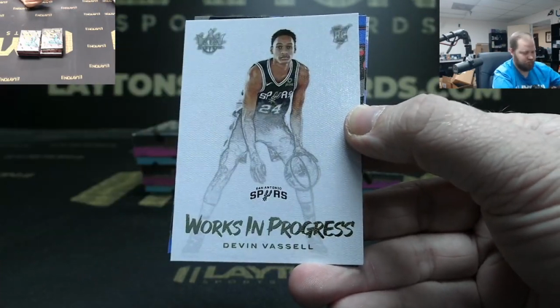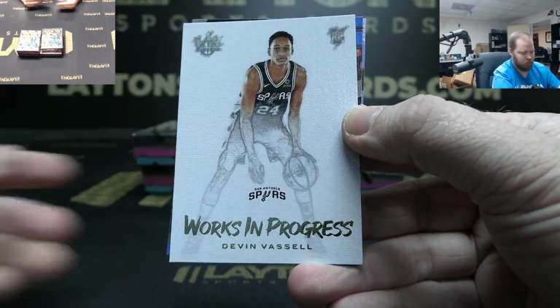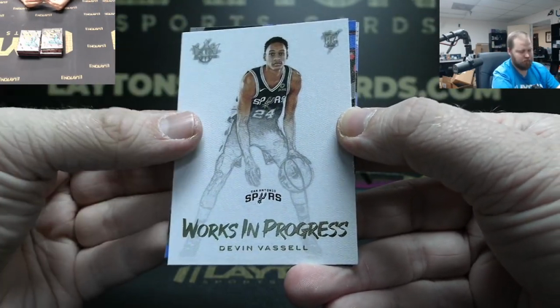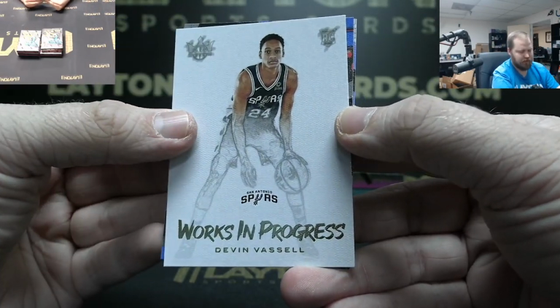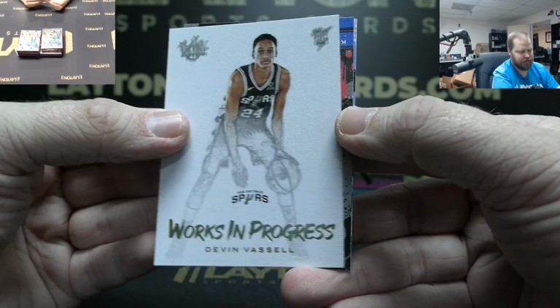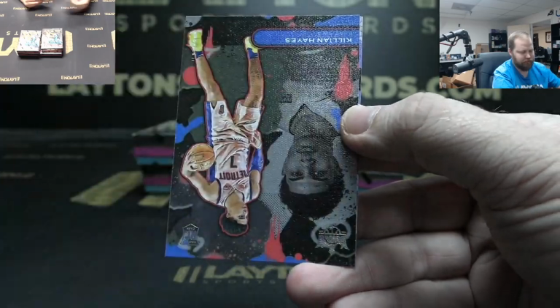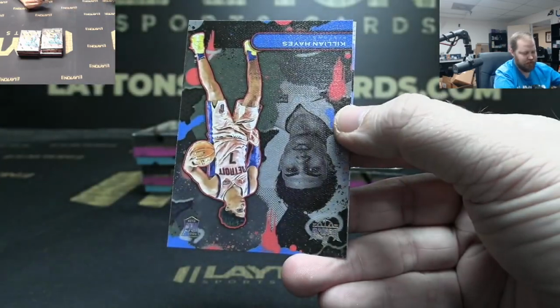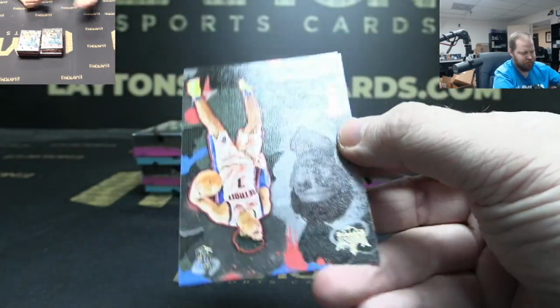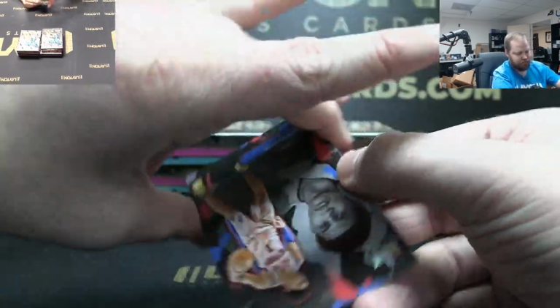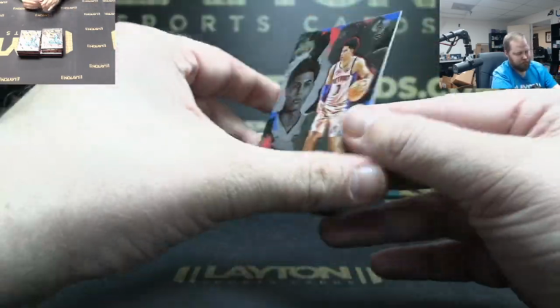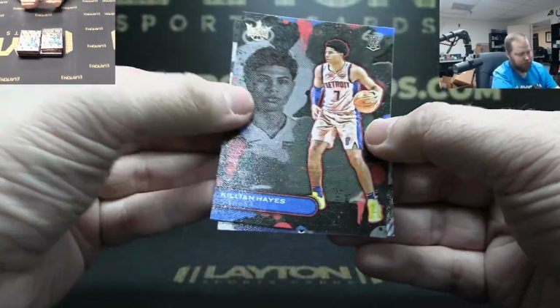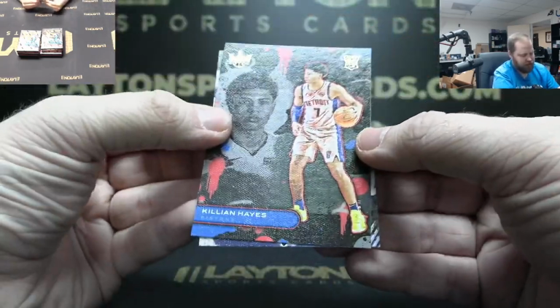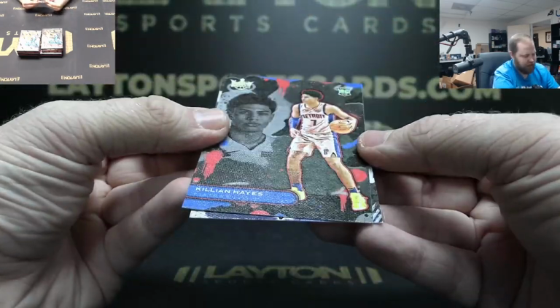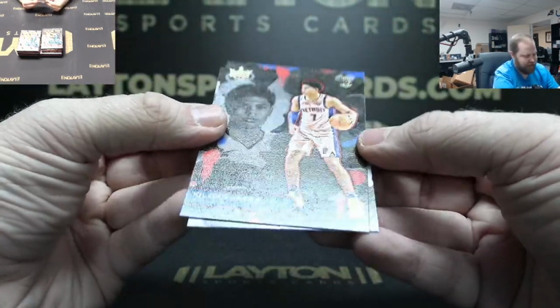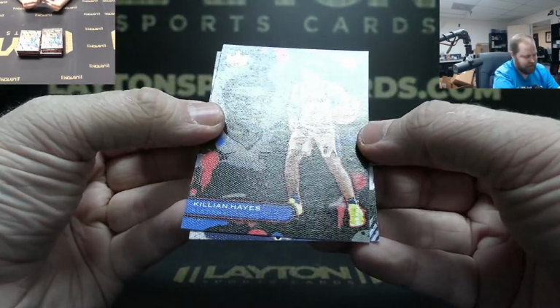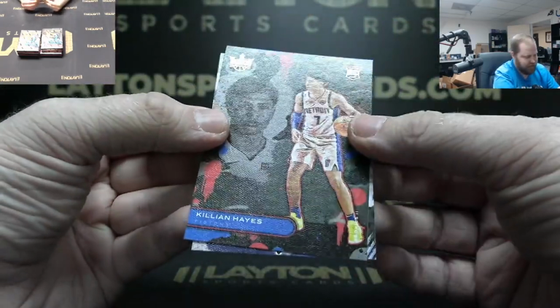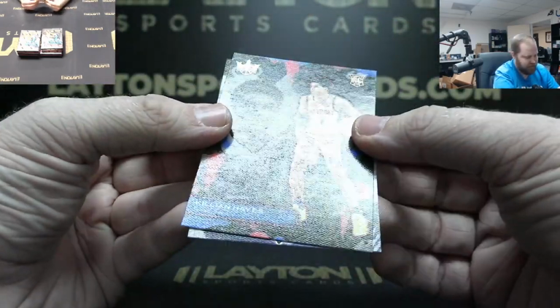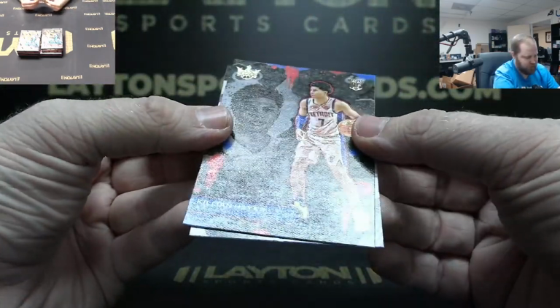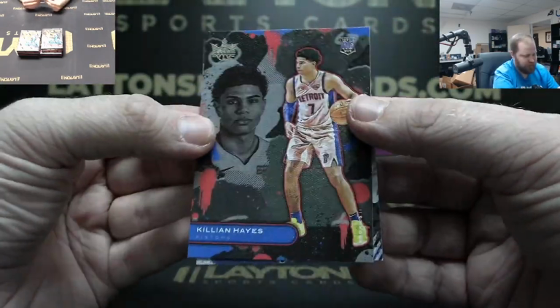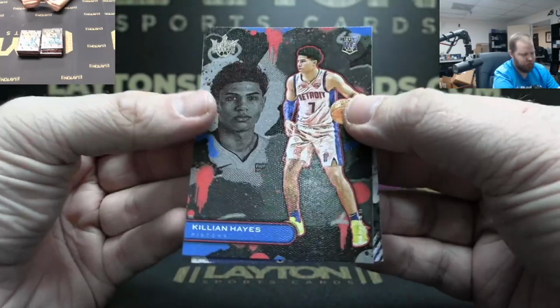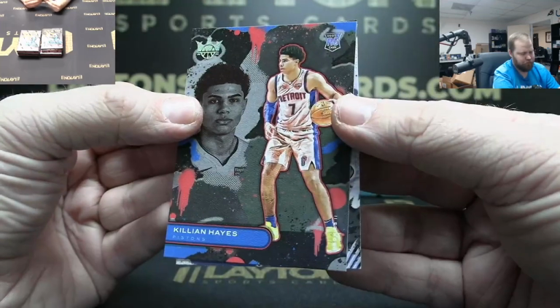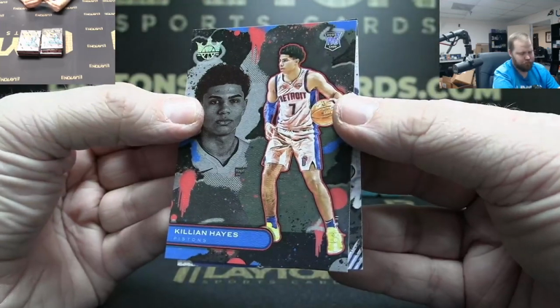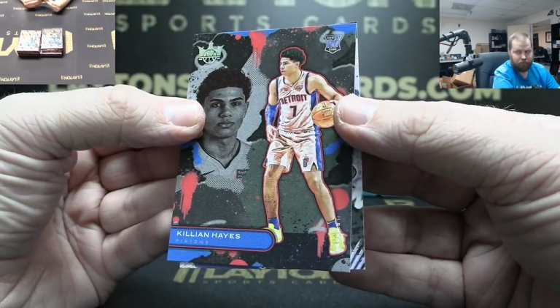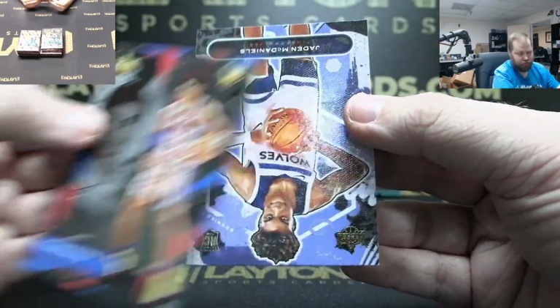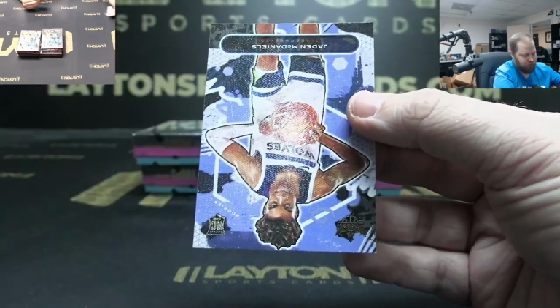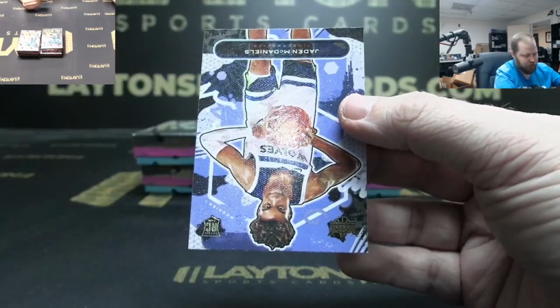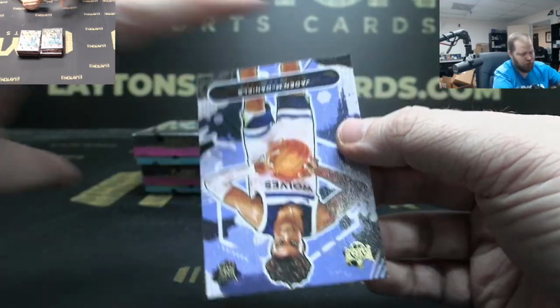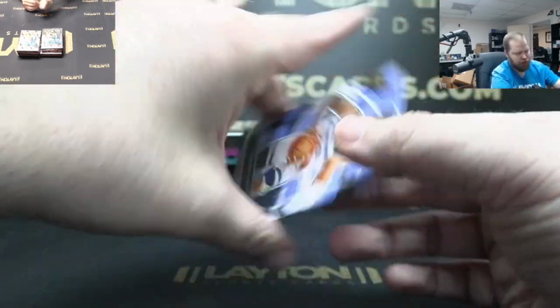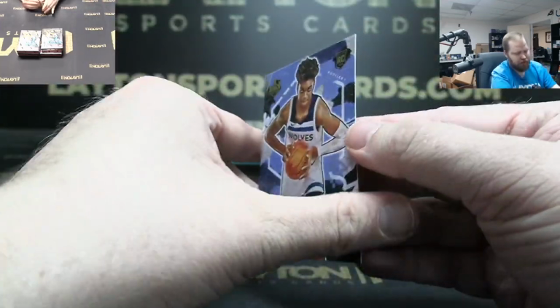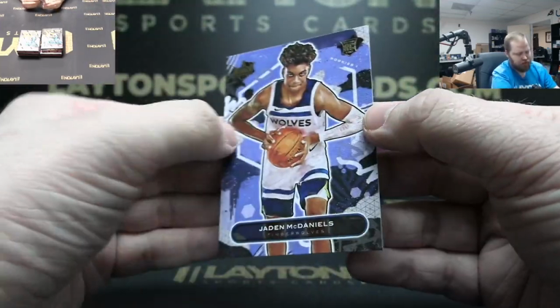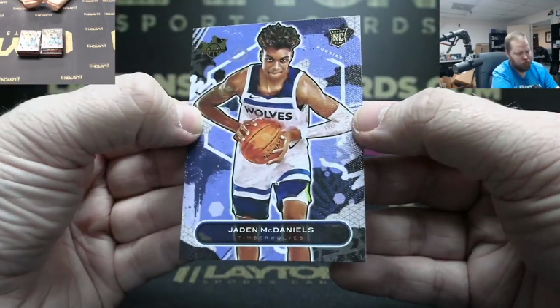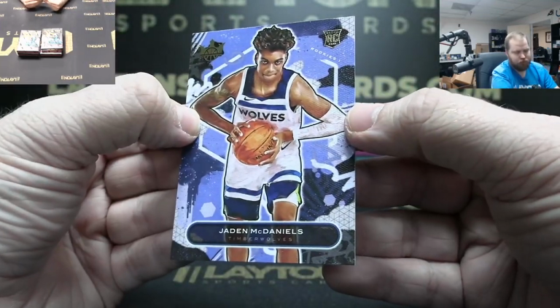Work in Progress Devin Vassell. Got Killian Hayes — that is Rookie Two. And Rookie One Jaden McDaniels, T-Wolves.